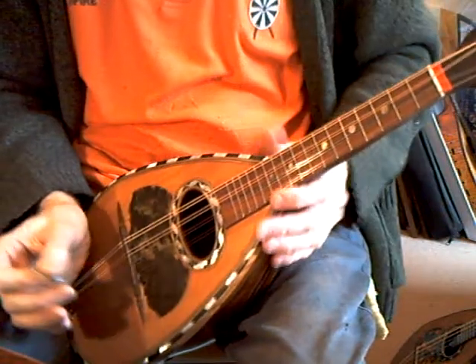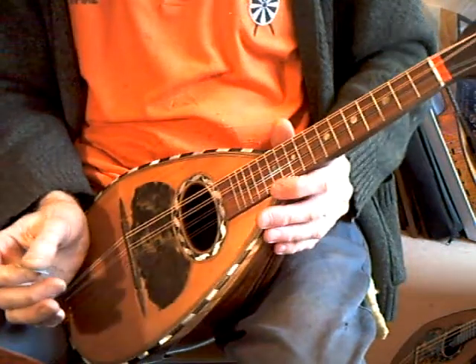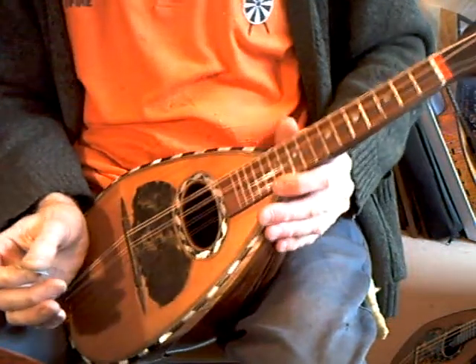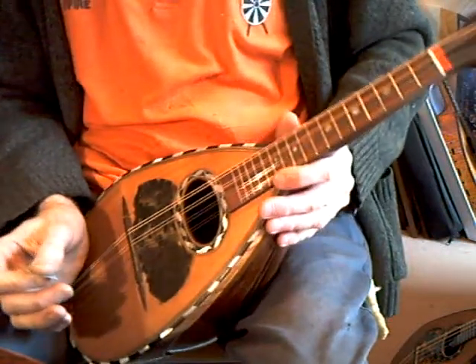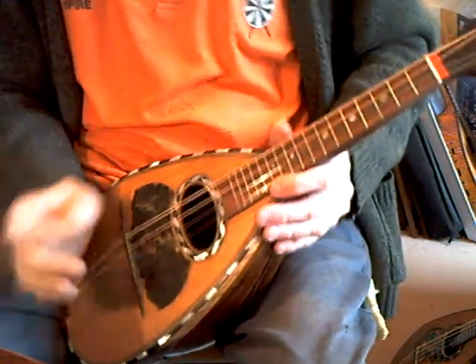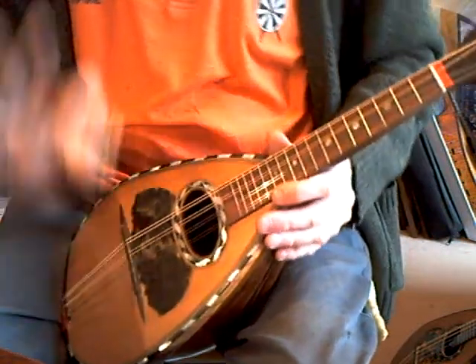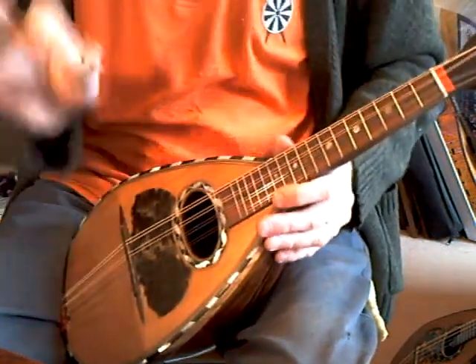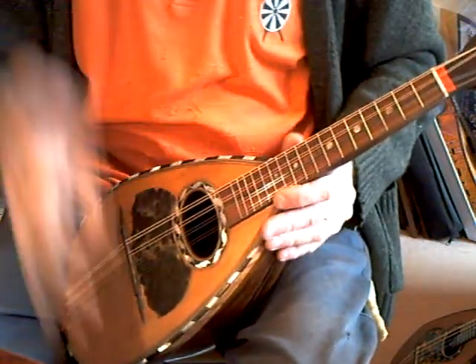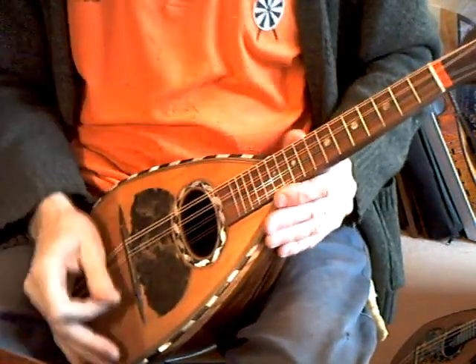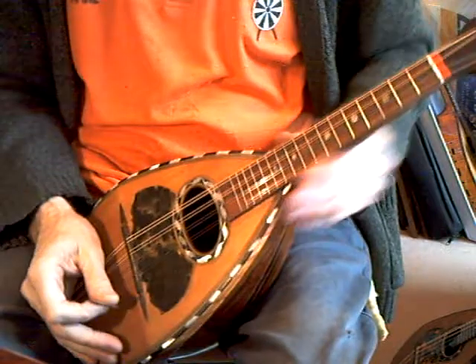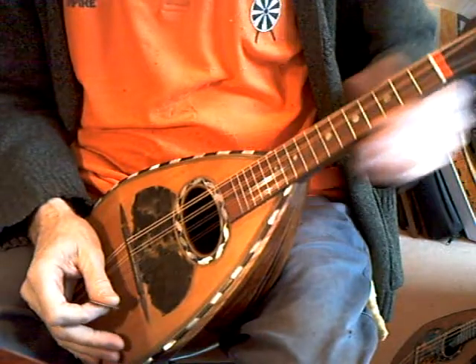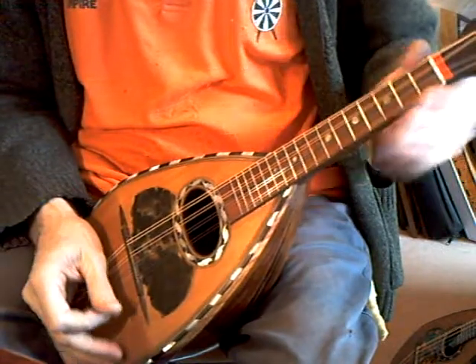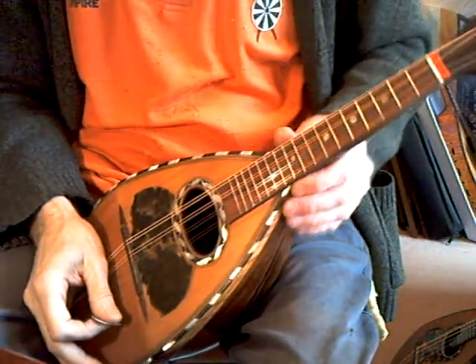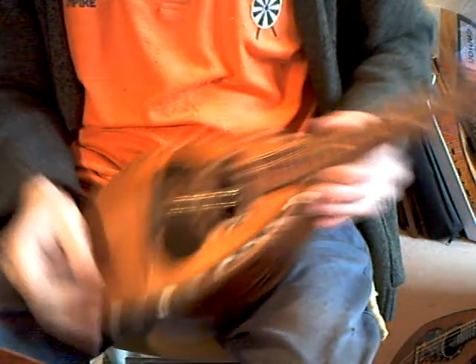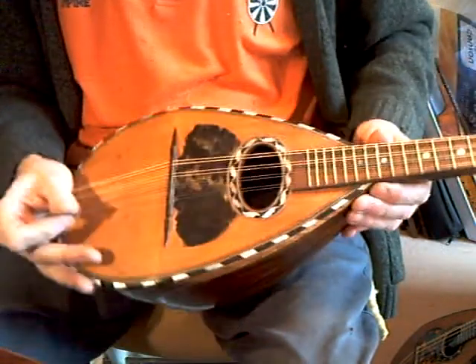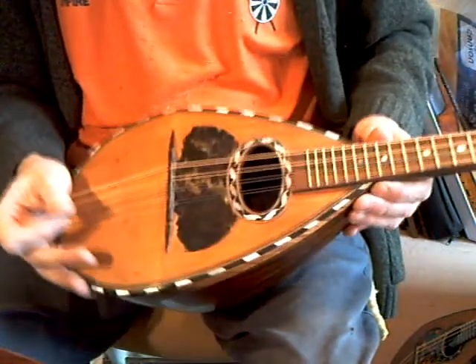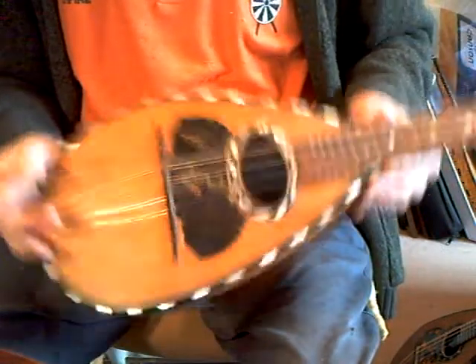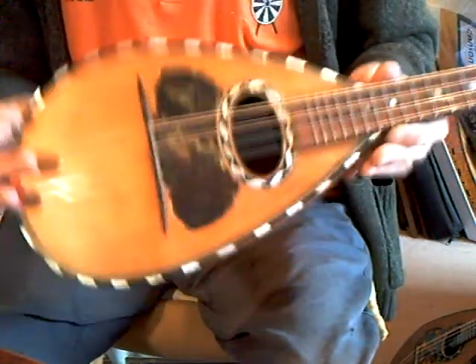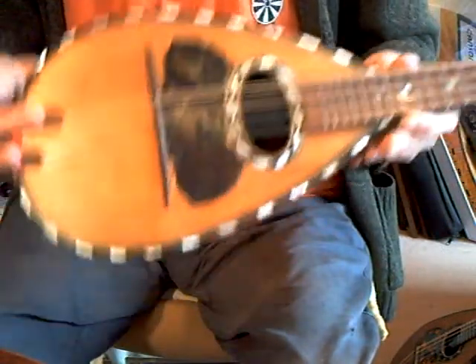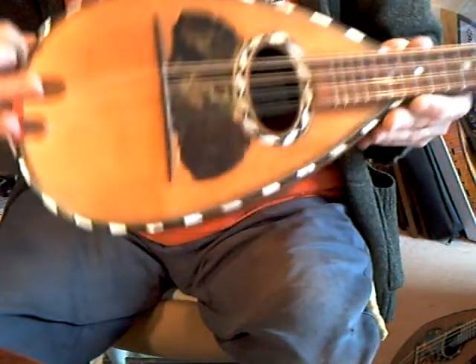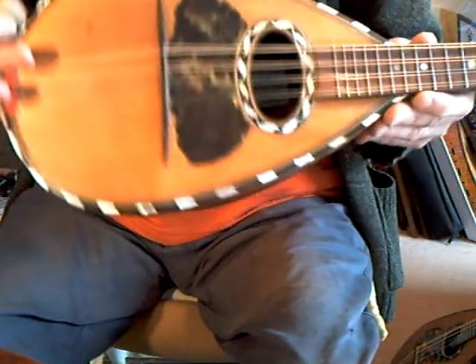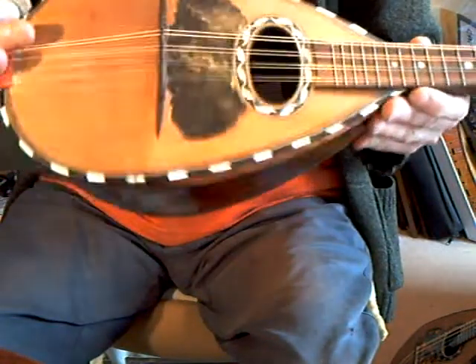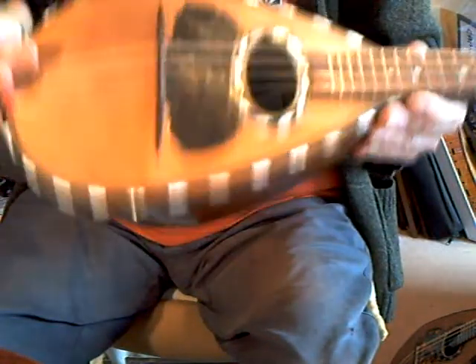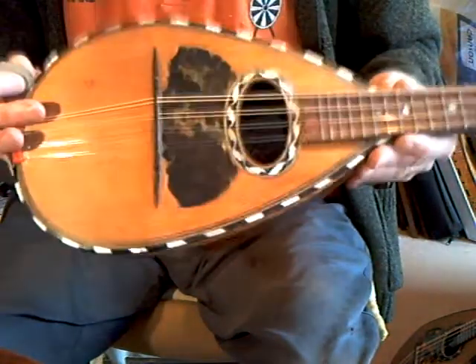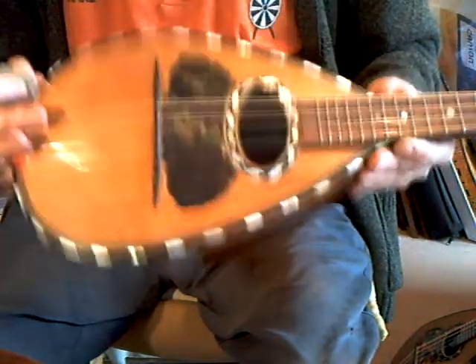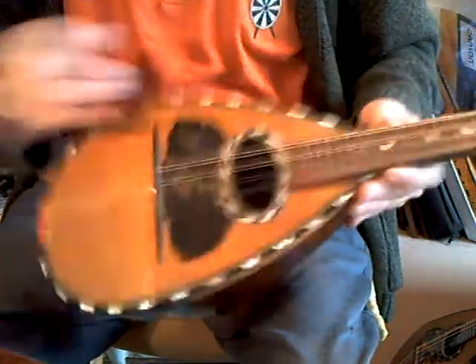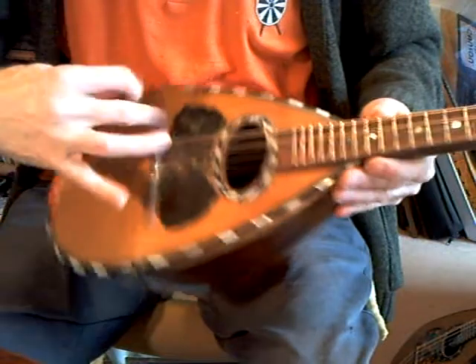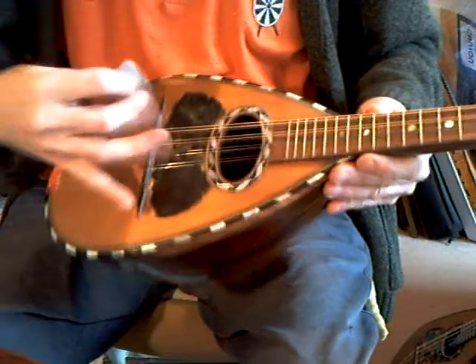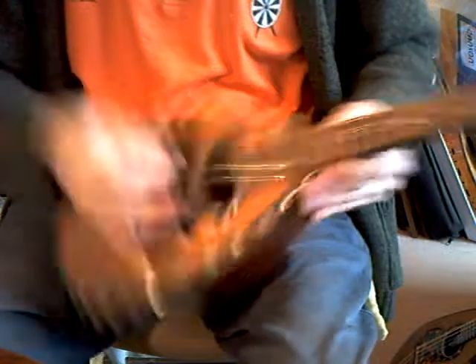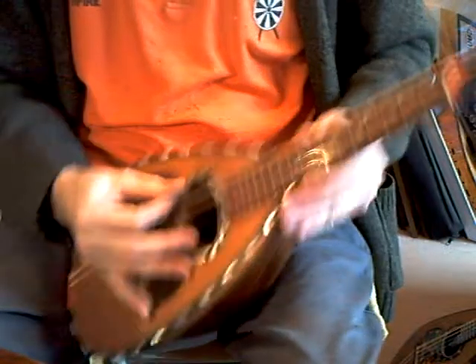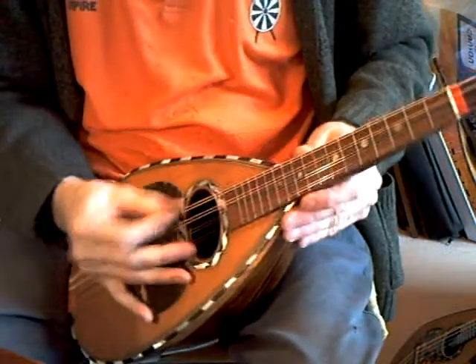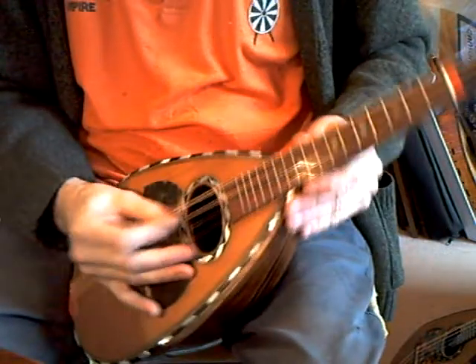The intonation is quite good, a little out on the bottom strings as usual, but with the bridge right on the cant there is not a lot of adjustment possible there.